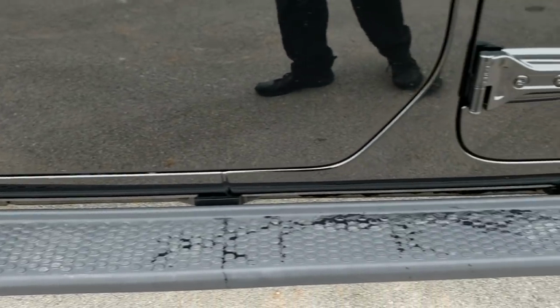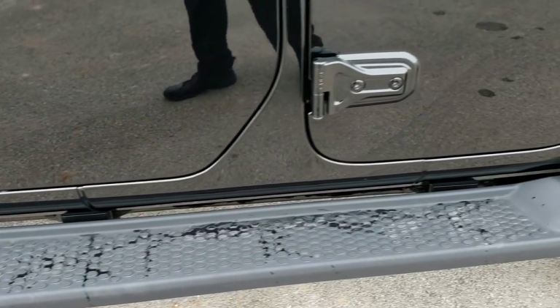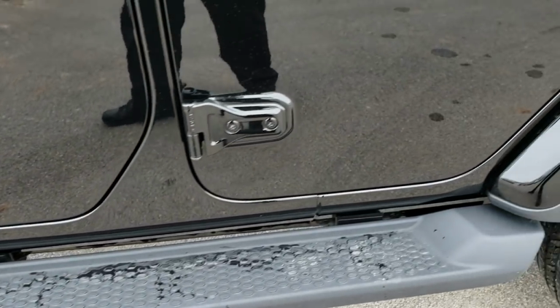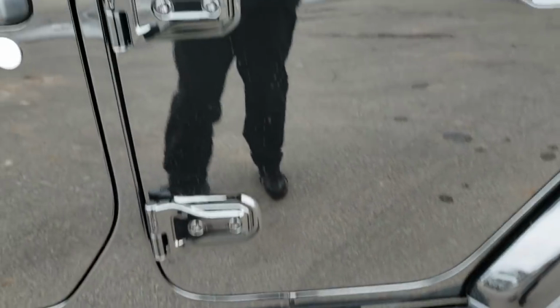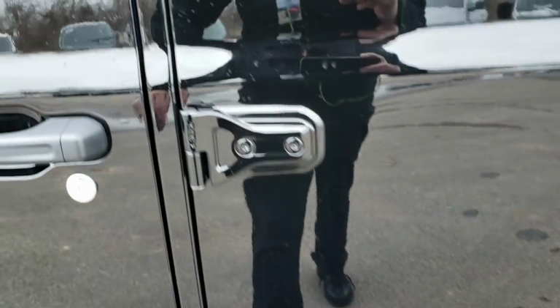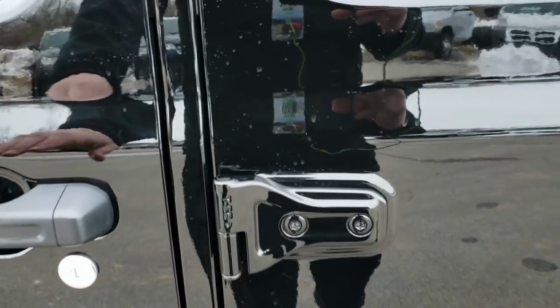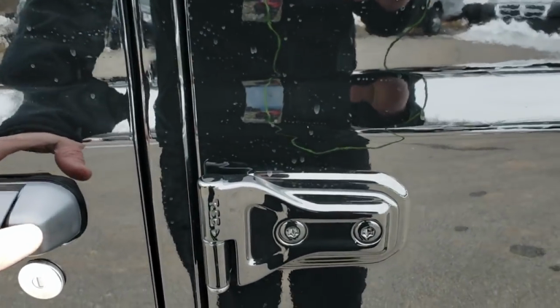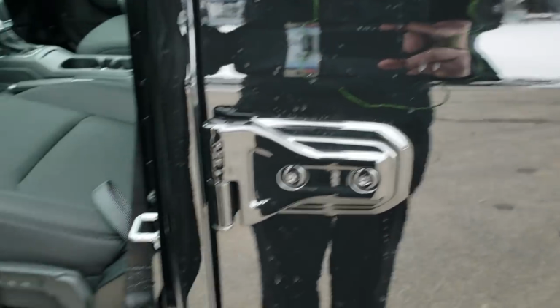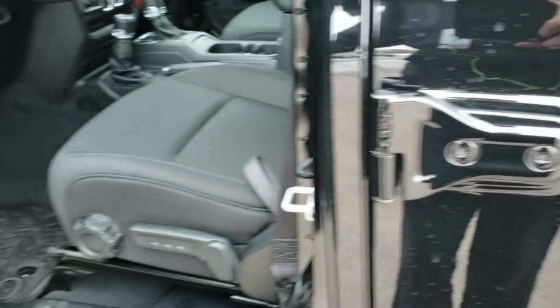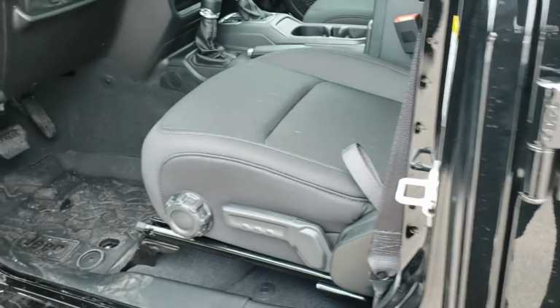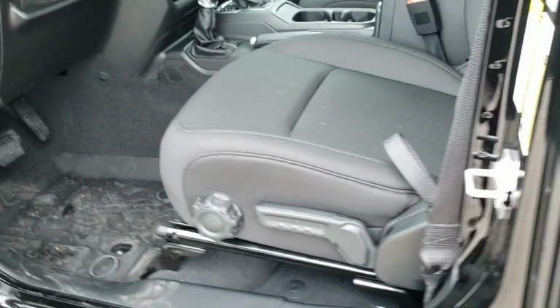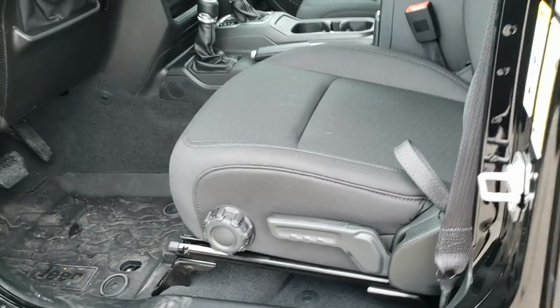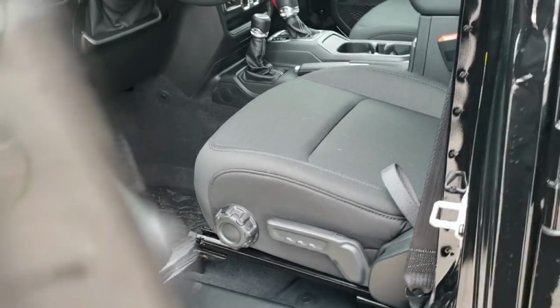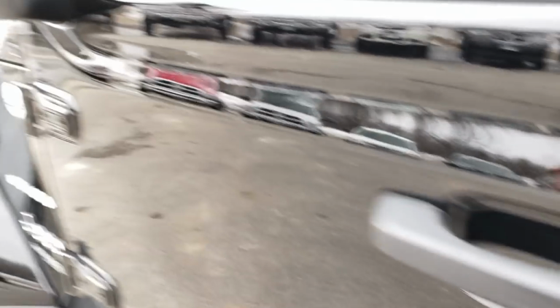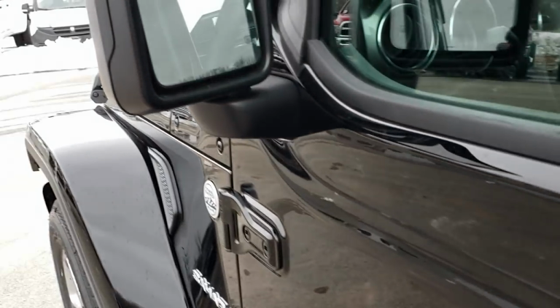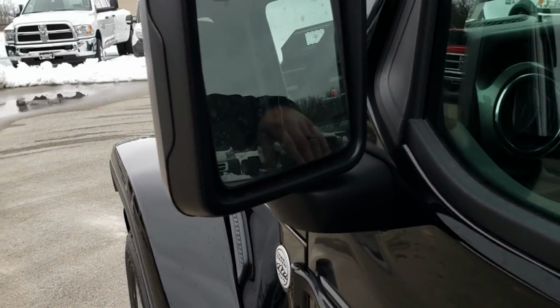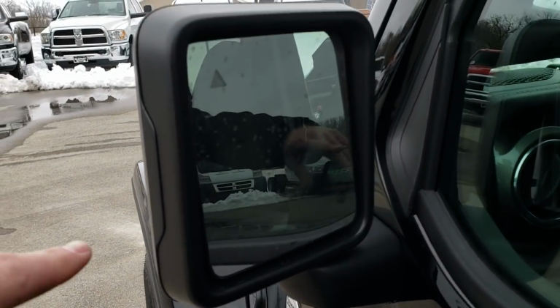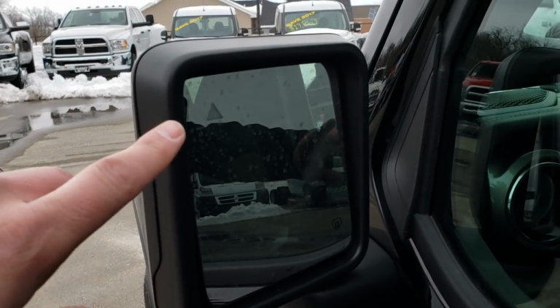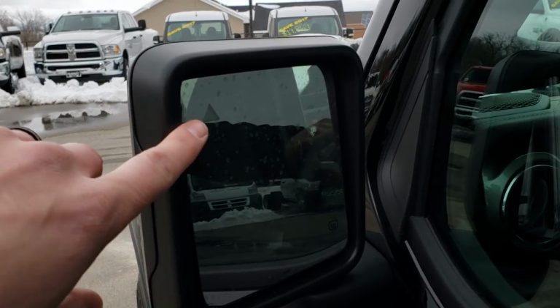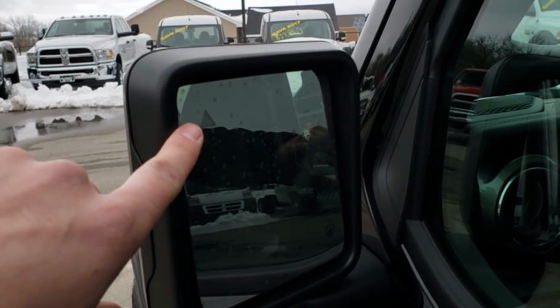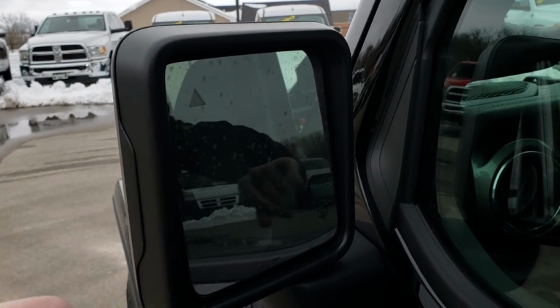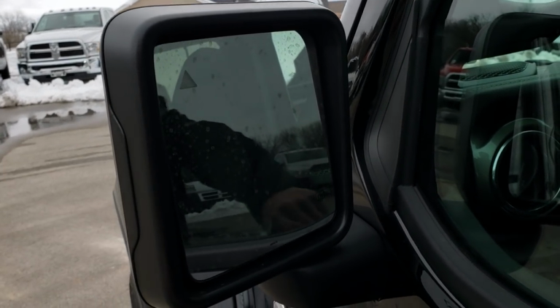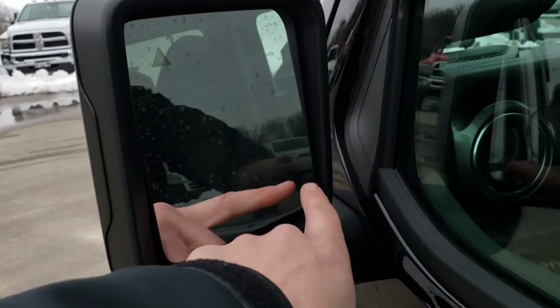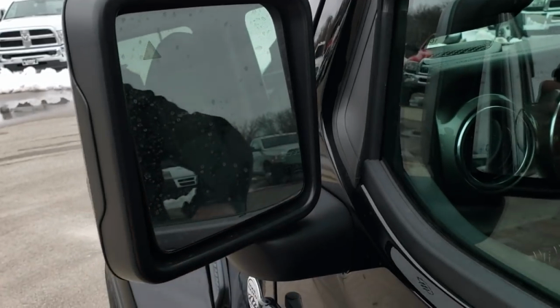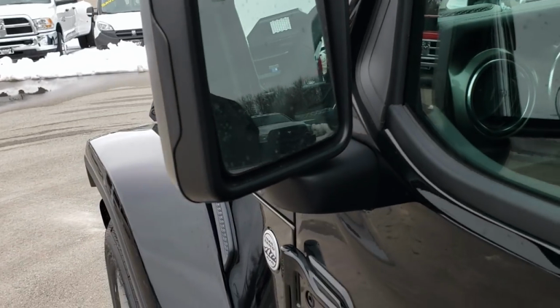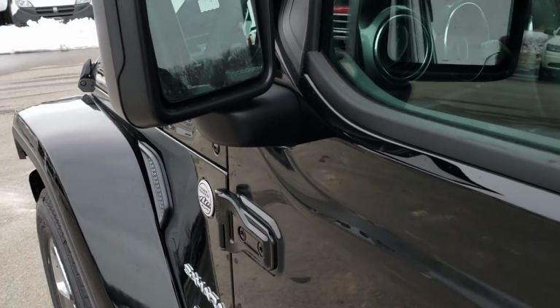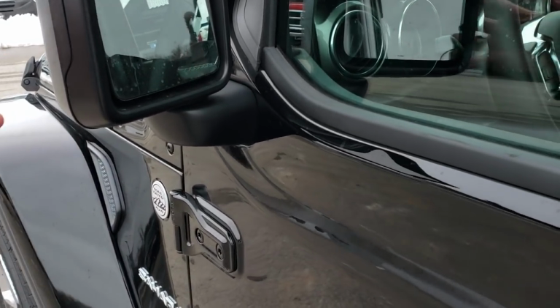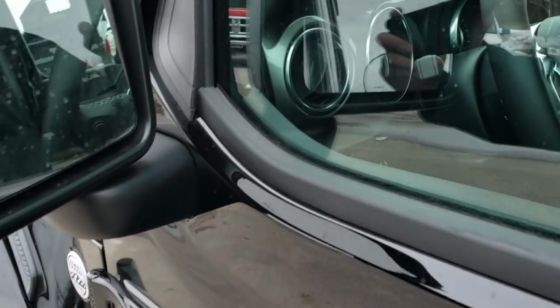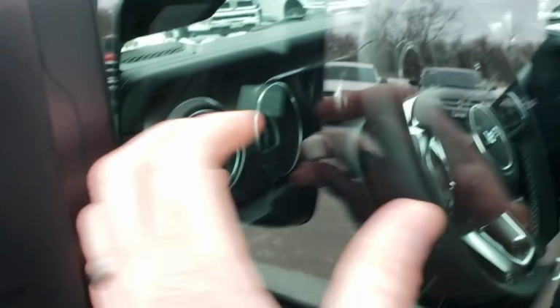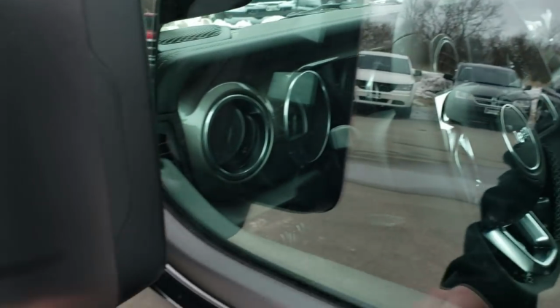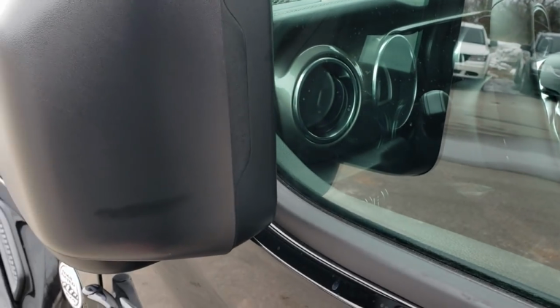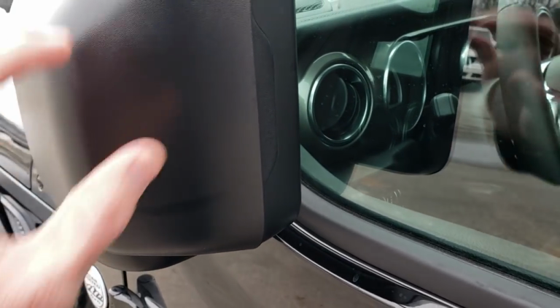That's how the new running boards look with the Sahara package. You'll notice that the mirrors have the blind spot indicators in them now. They're also heated and they fold in like so.